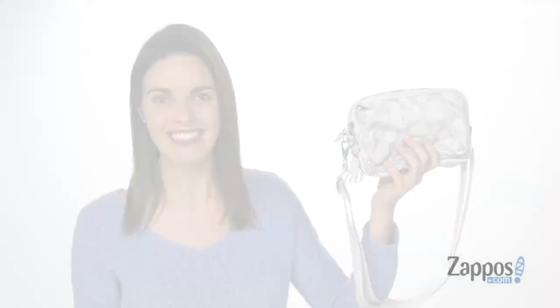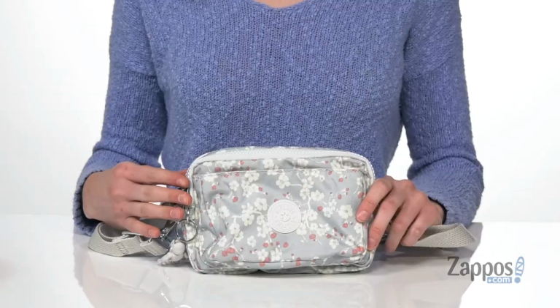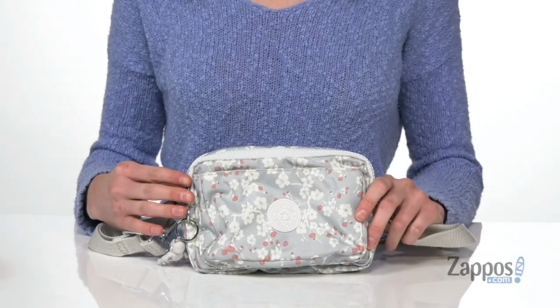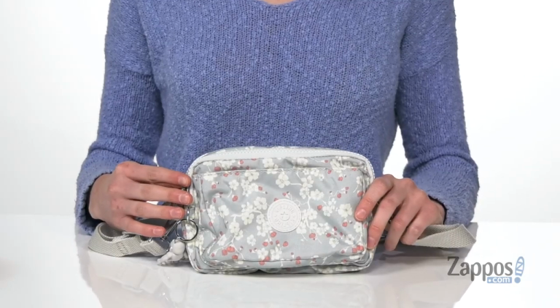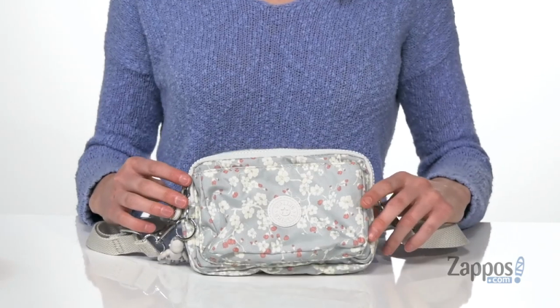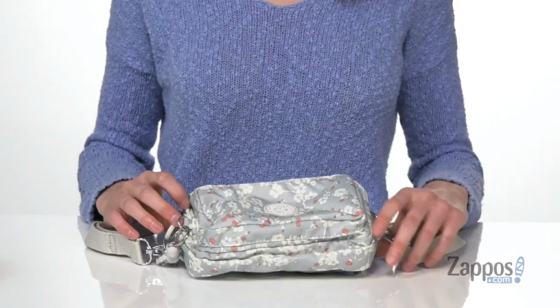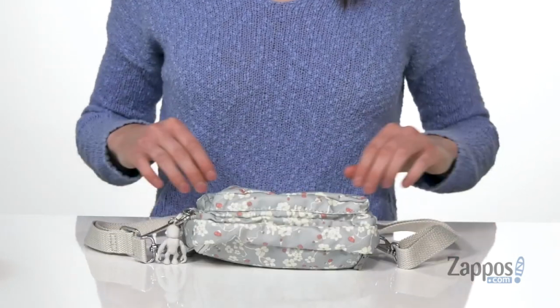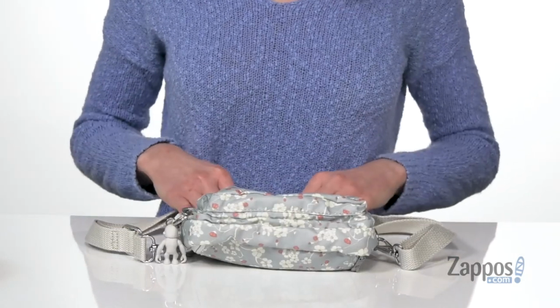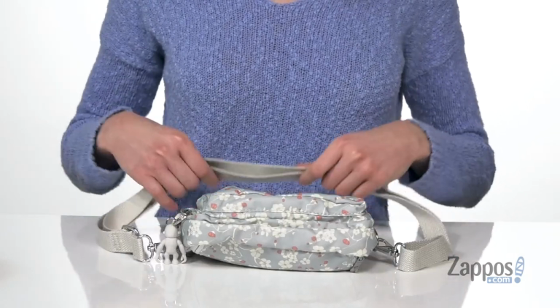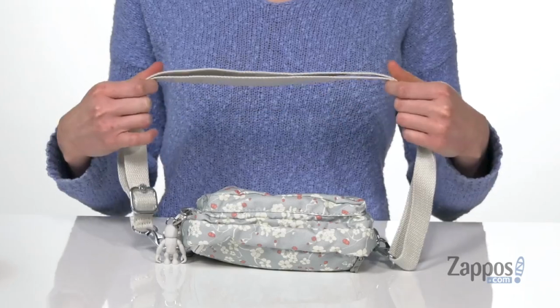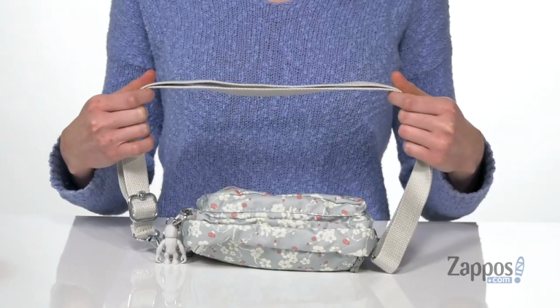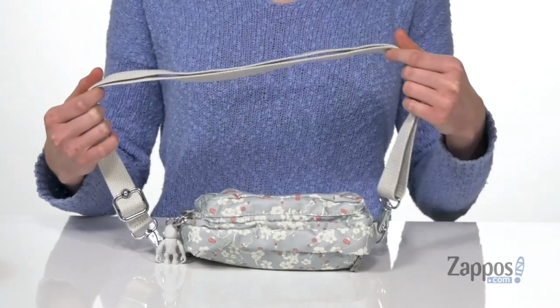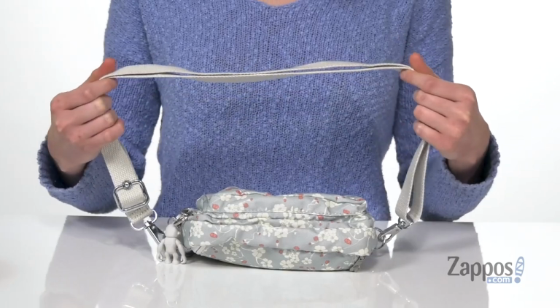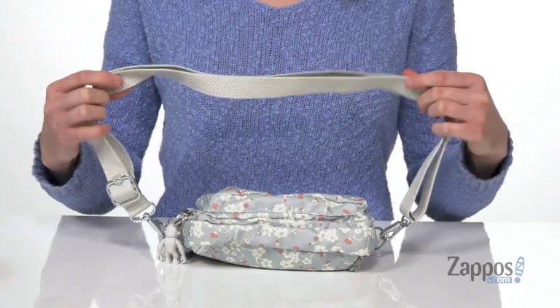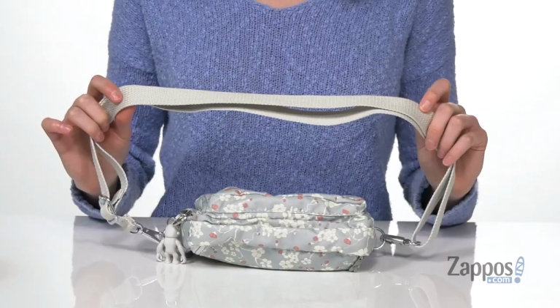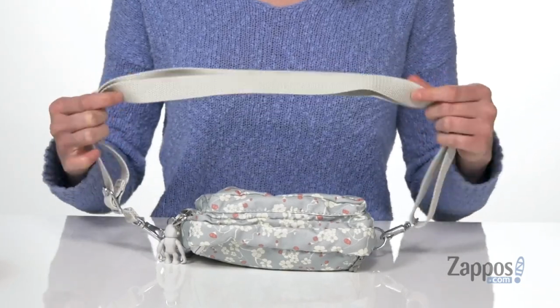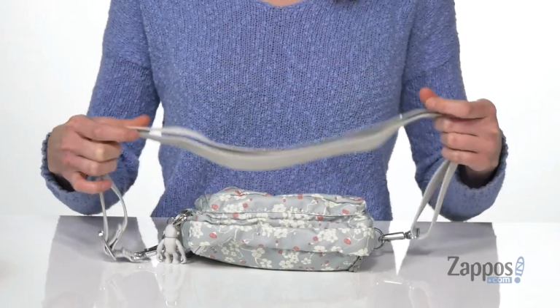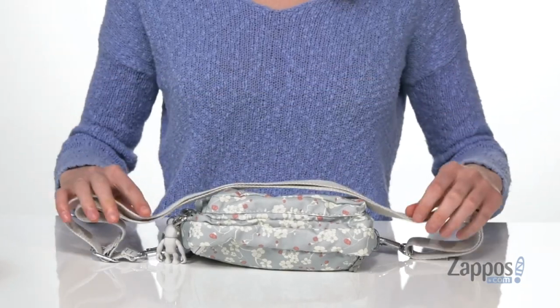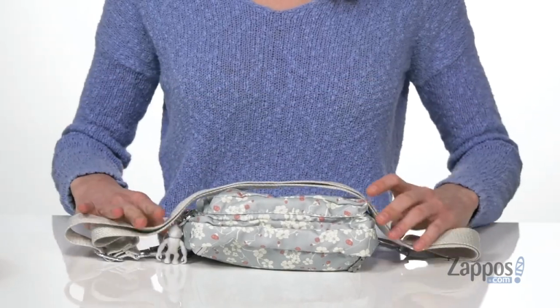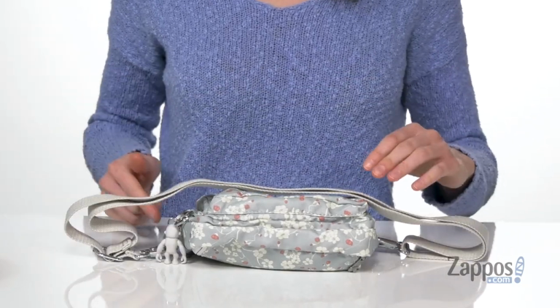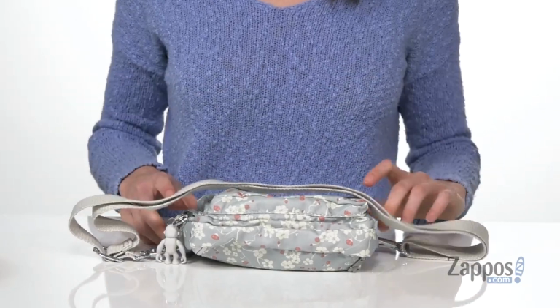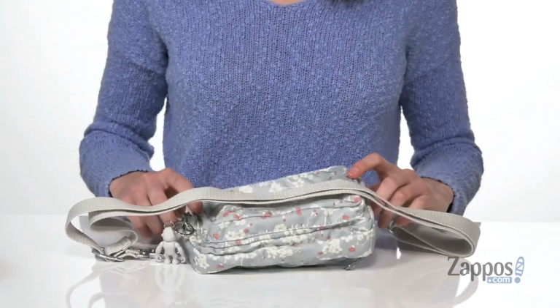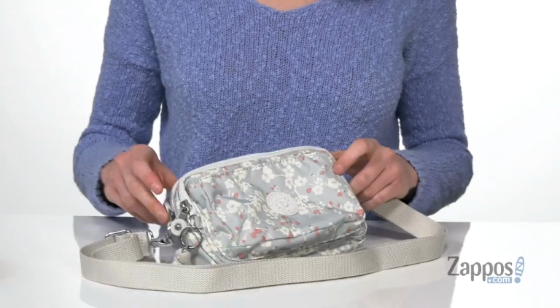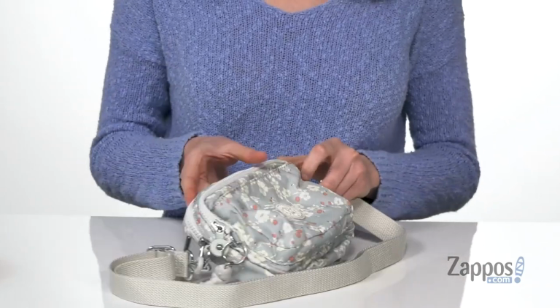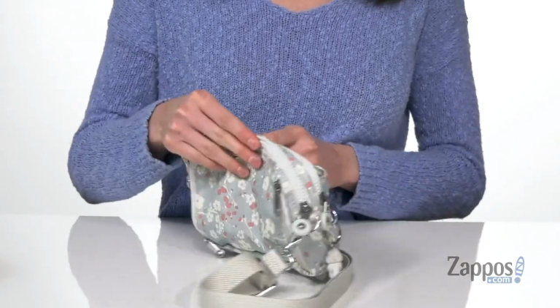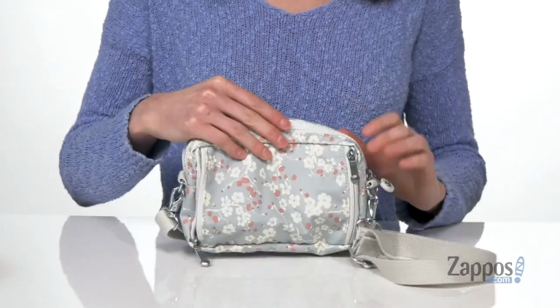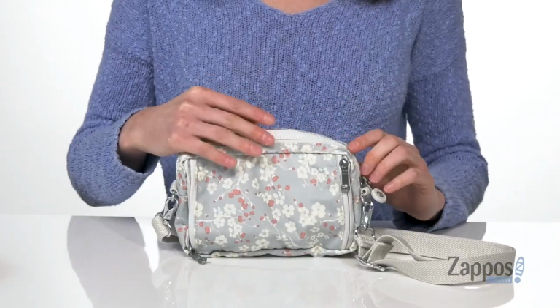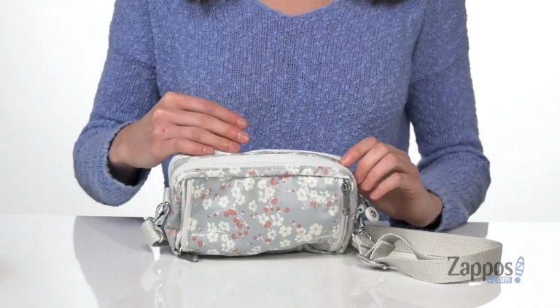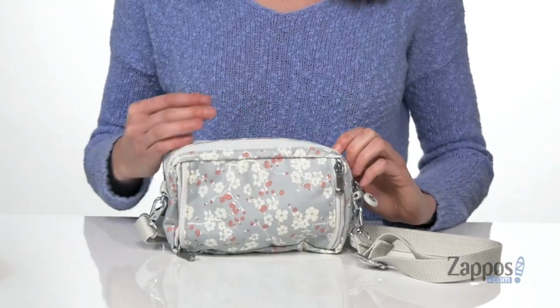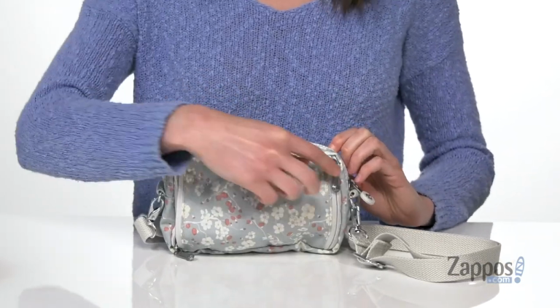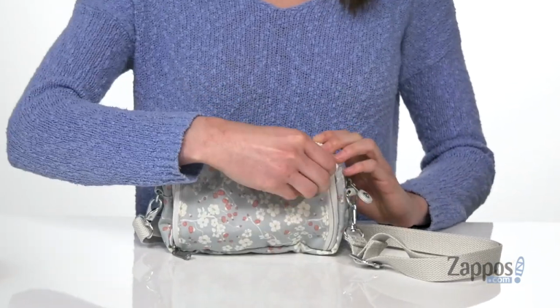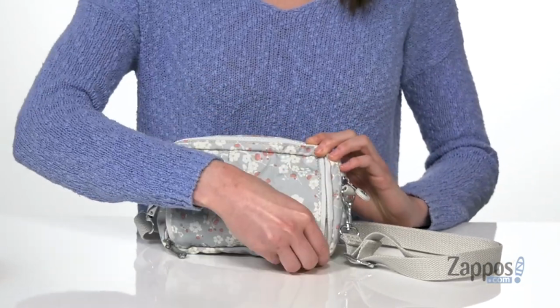This style can be worn a lot of different ways. It's got this detachable crossbody strap that can actually be shortened, and you can wear it just on your shoulder. It's actually detachable though, so you can also carry this as a fanny pack.